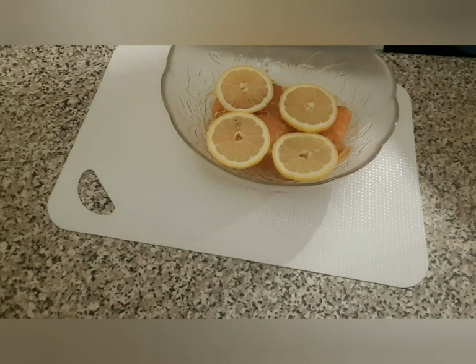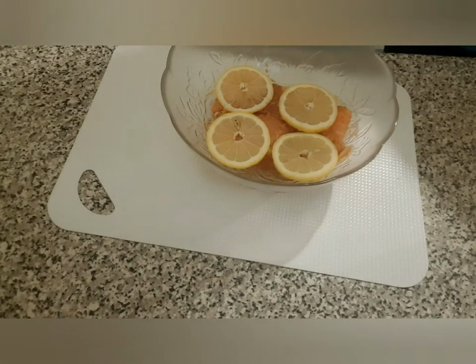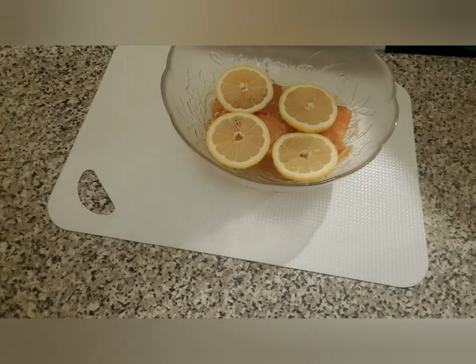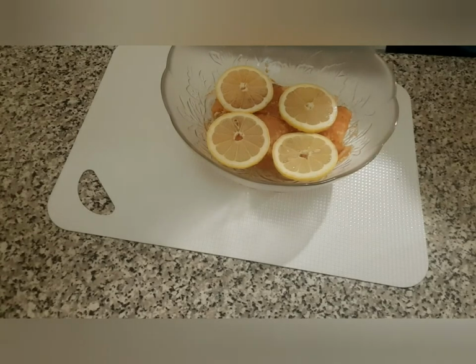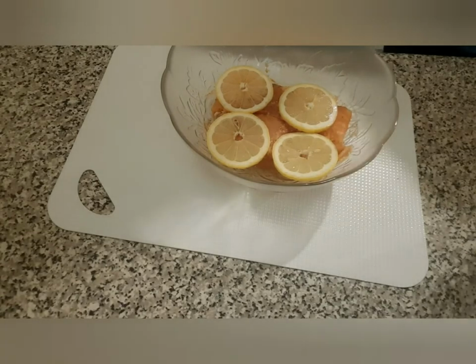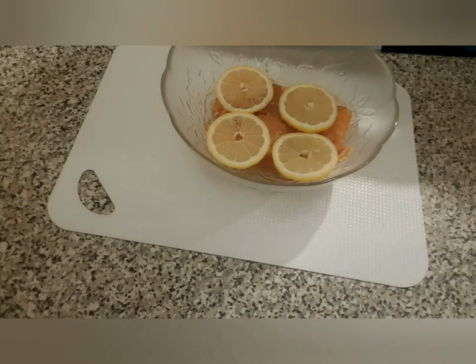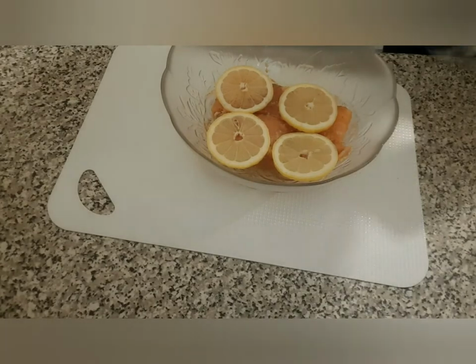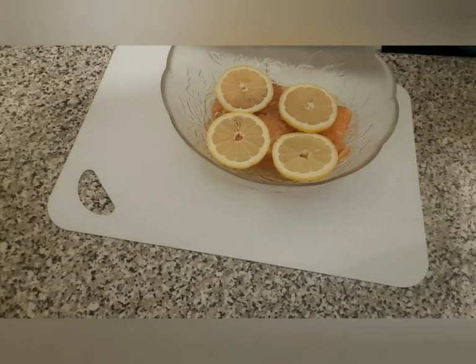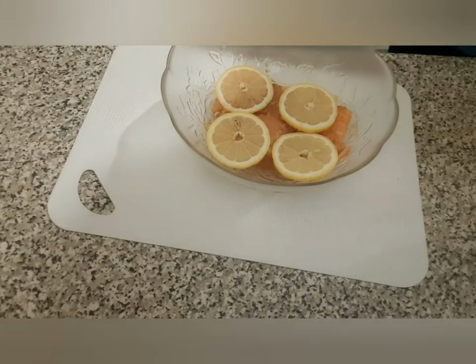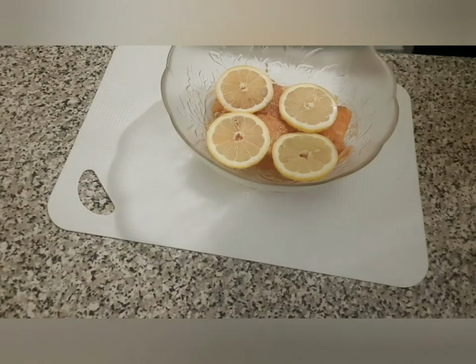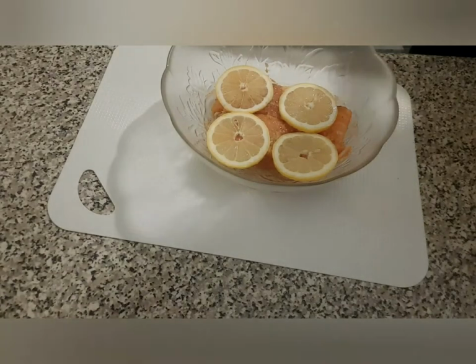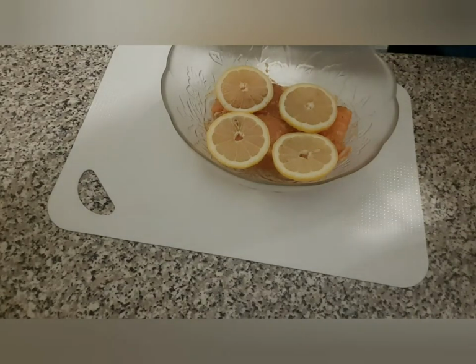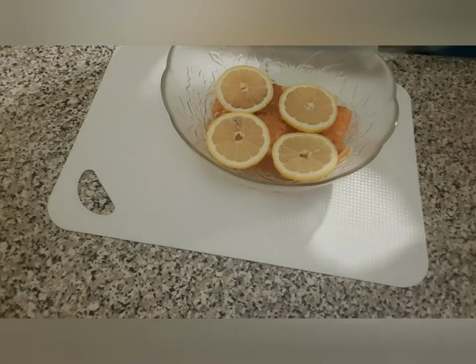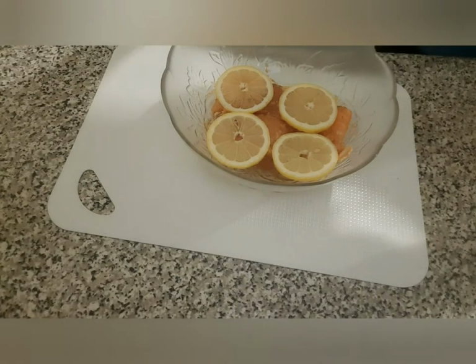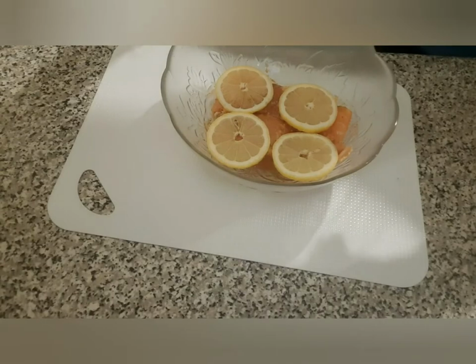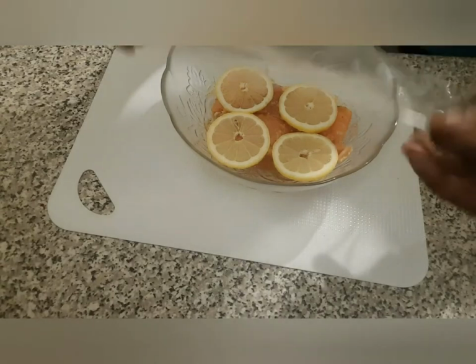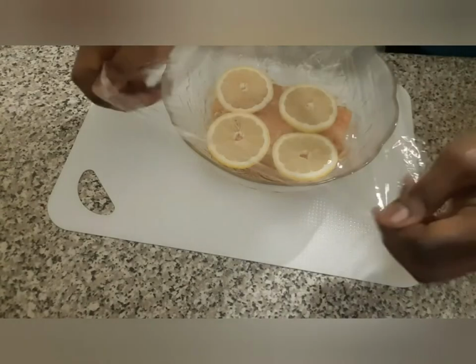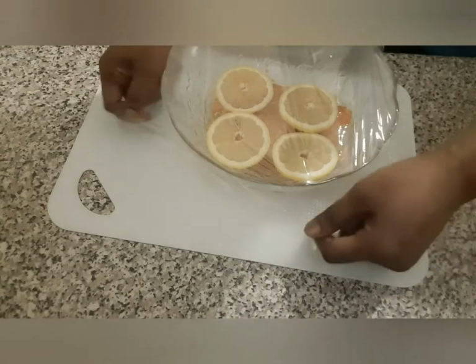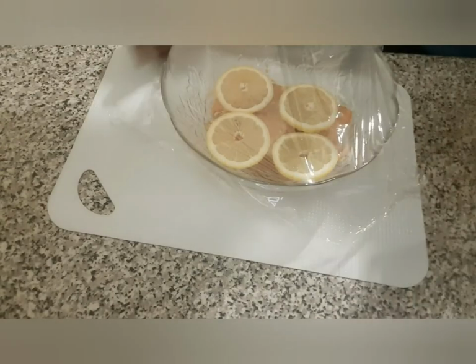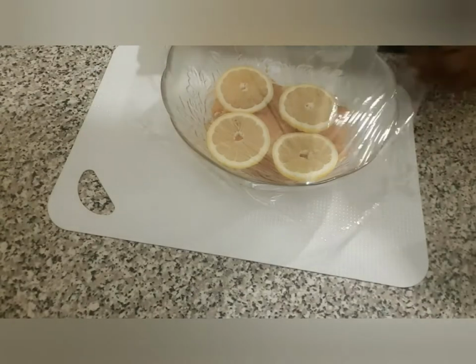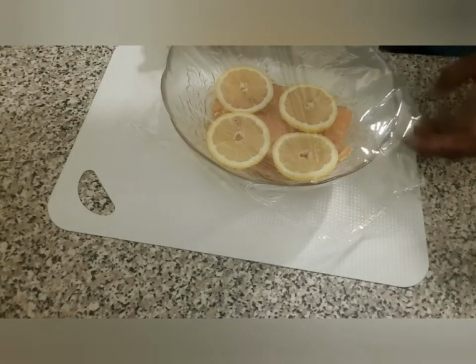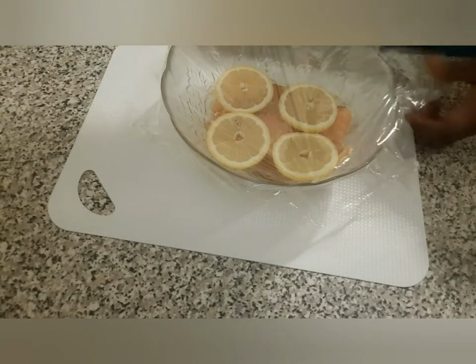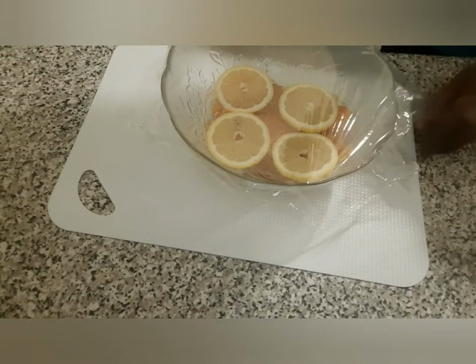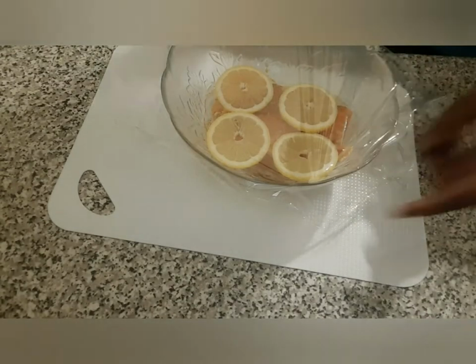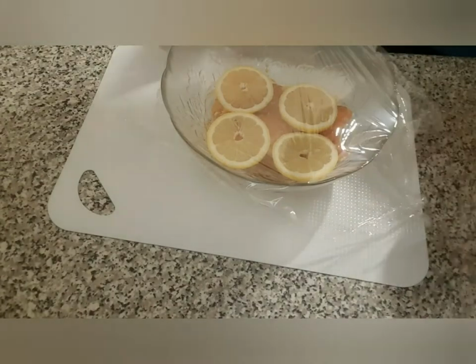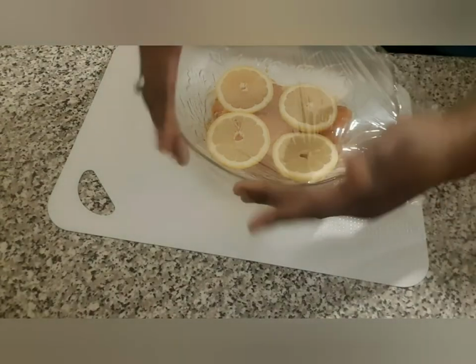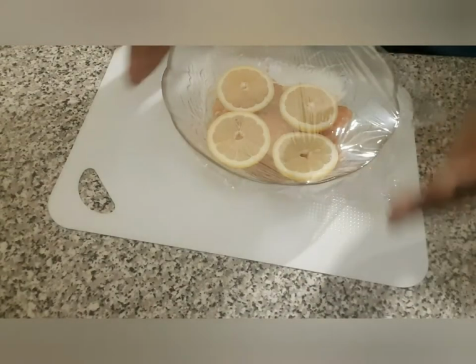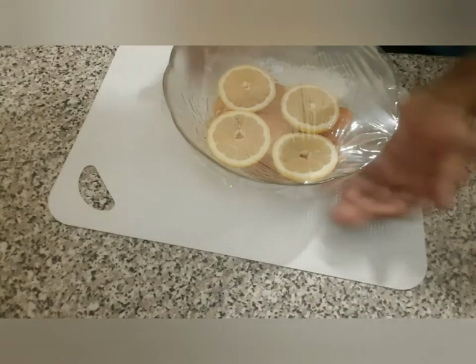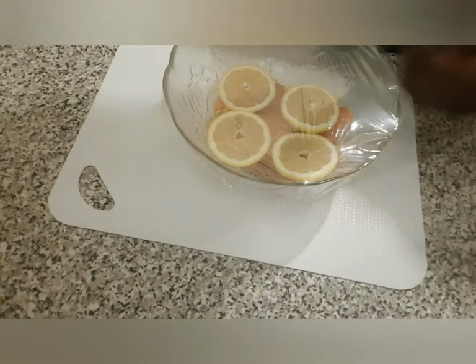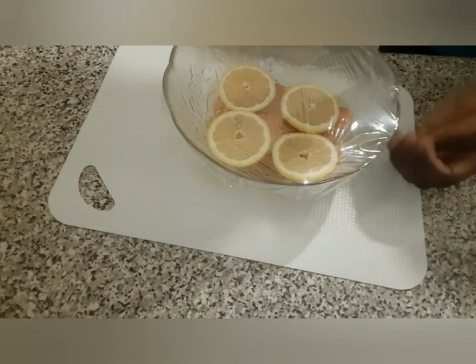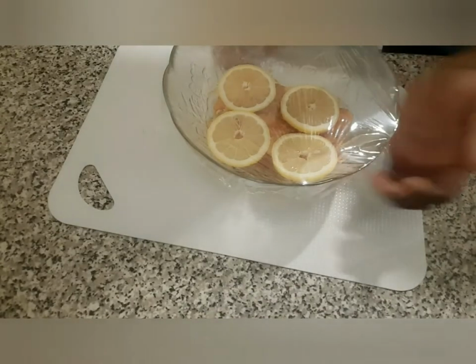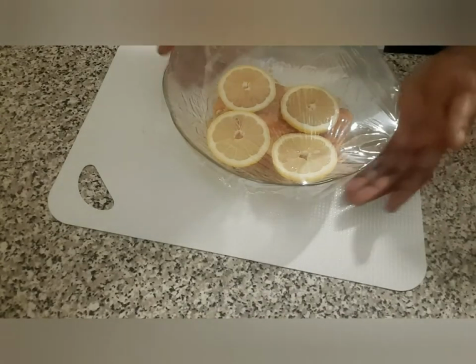I'm just going to cover it with some cling wrap and then keep it in the fridge for a couple of hours until we're ready to grill it.